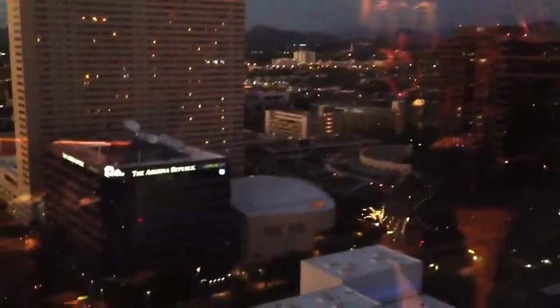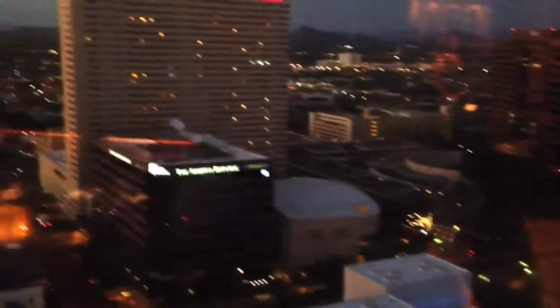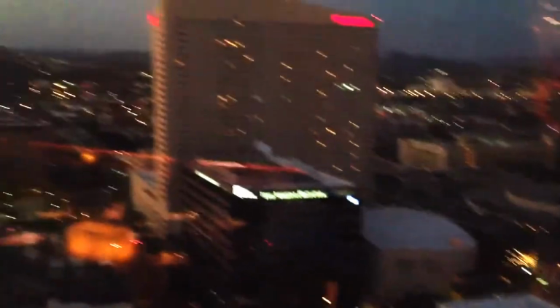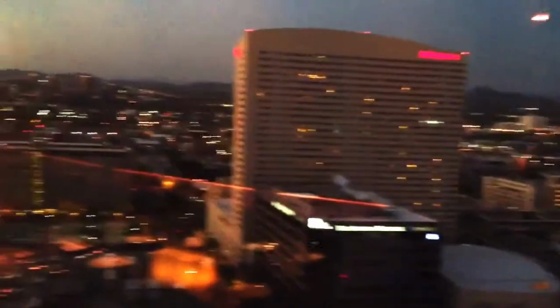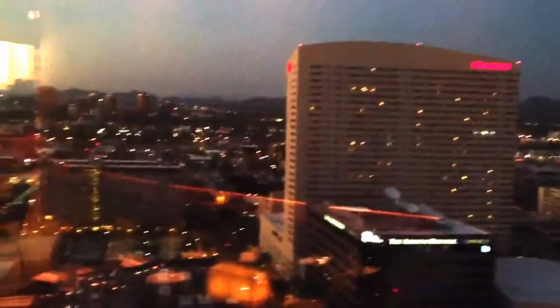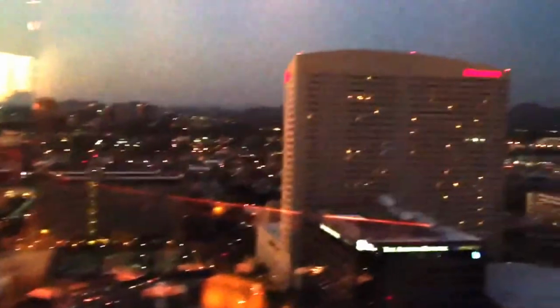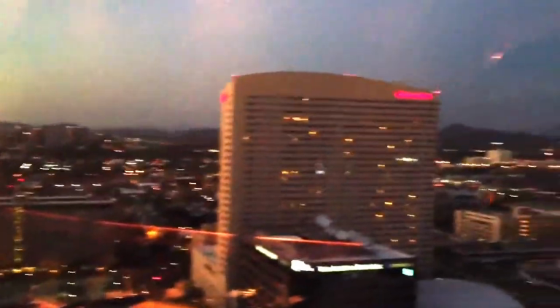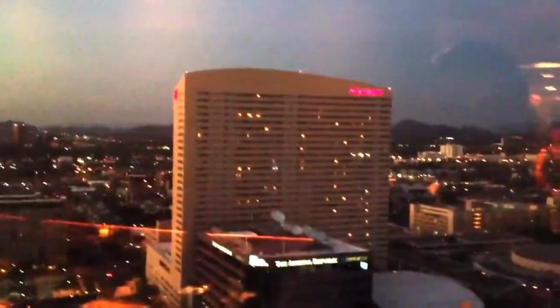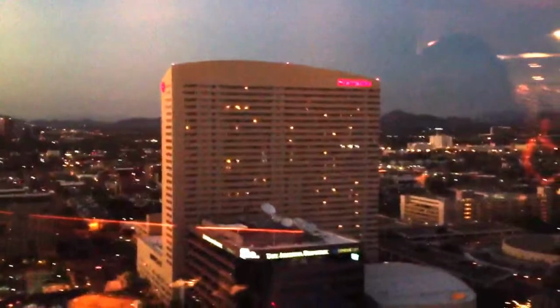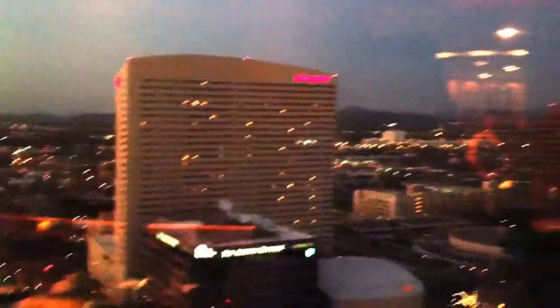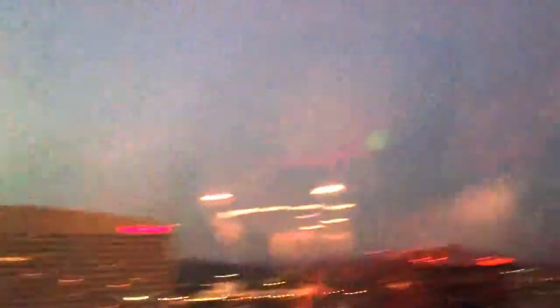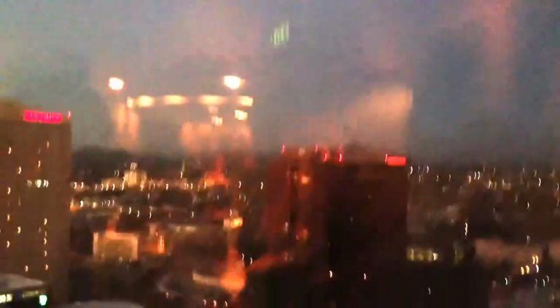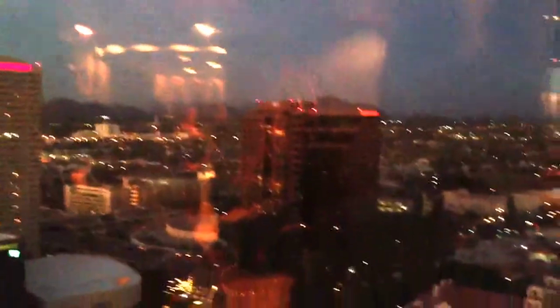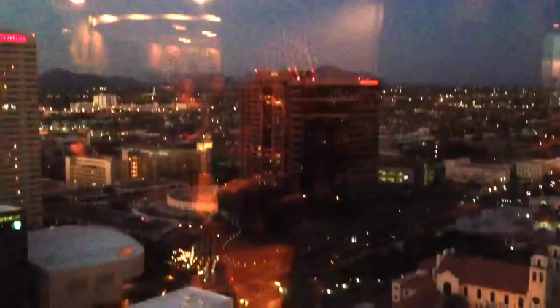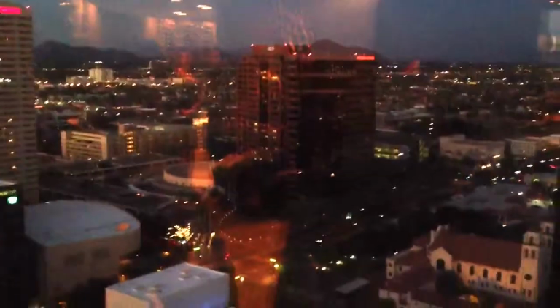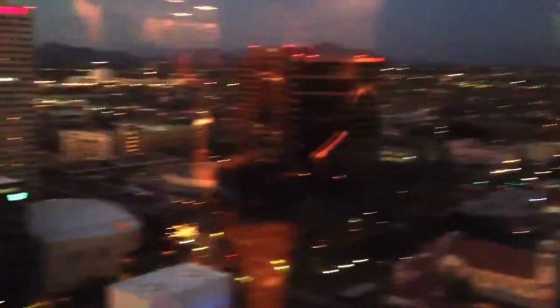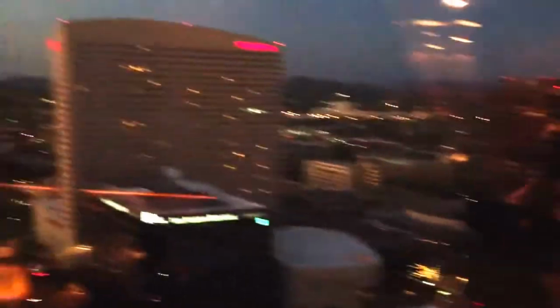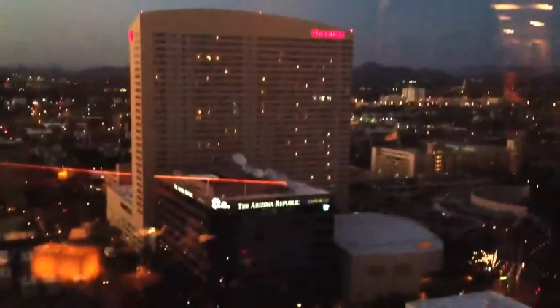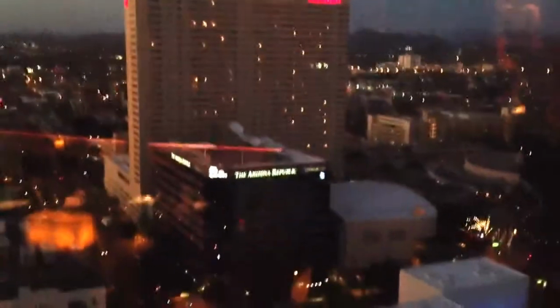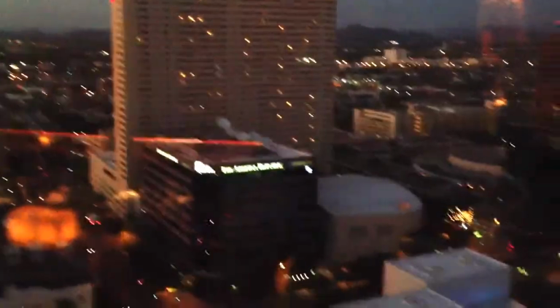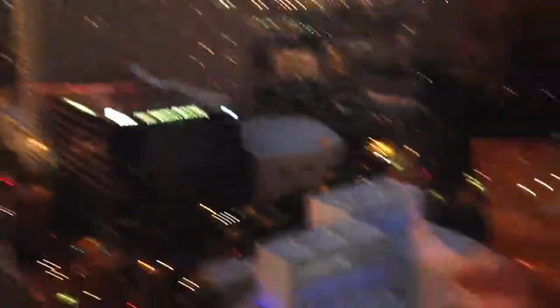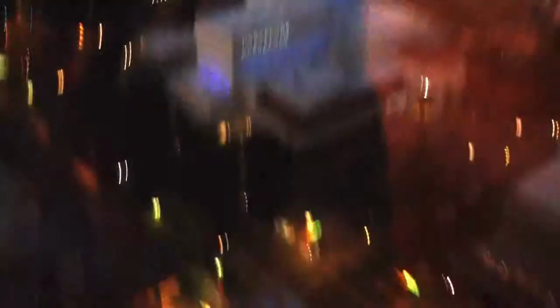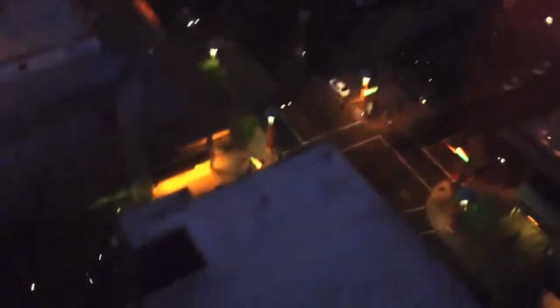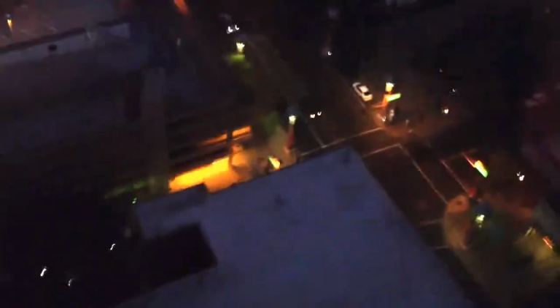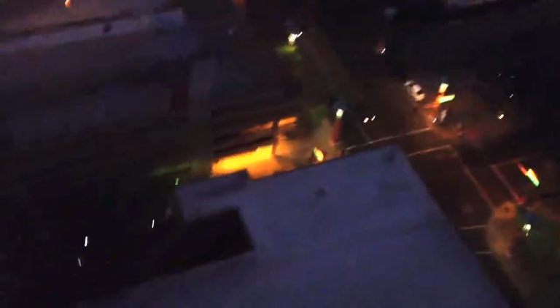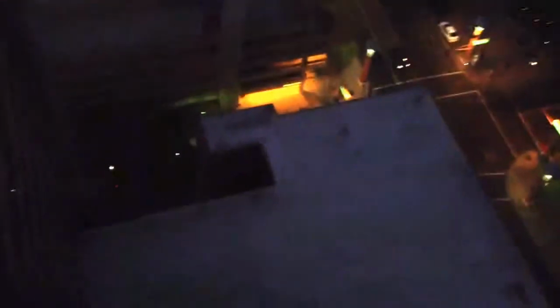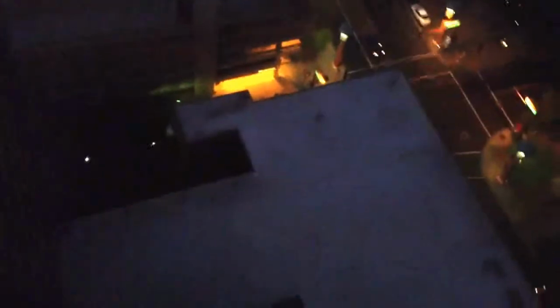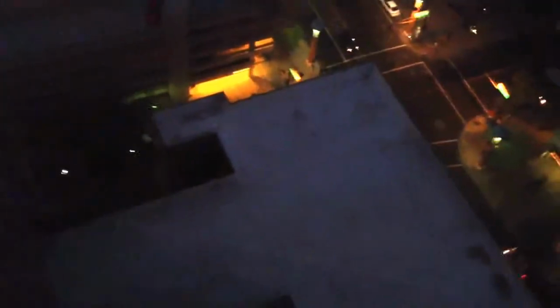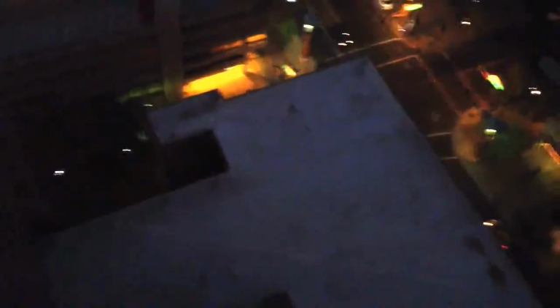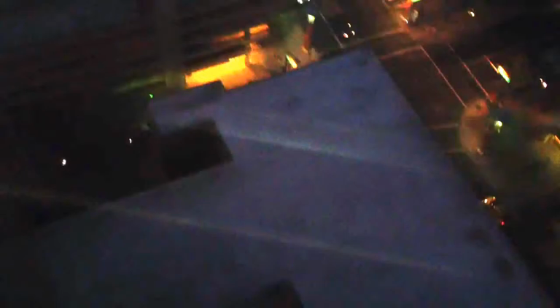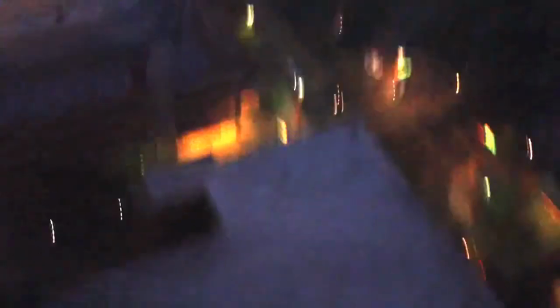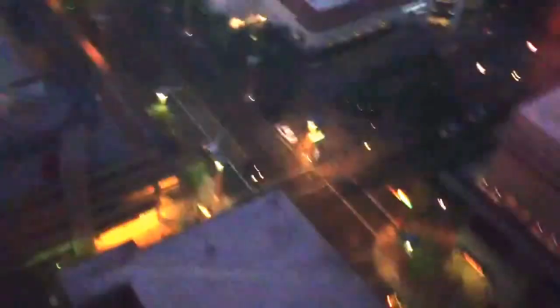Here's a view of the 24th floor at the campus restaurant. It's kind of dark. So there's the Arizona Center, the Sheraton. Turn on the flashlight so you can see this better.